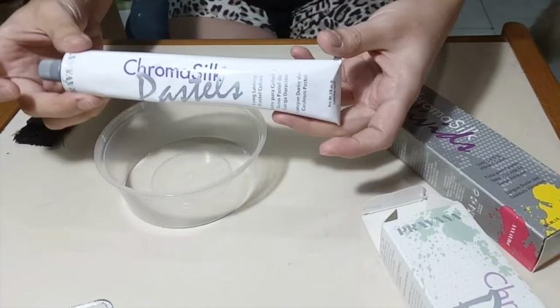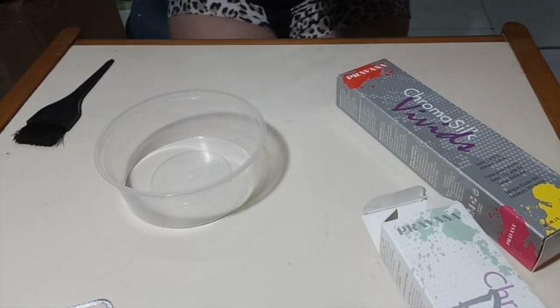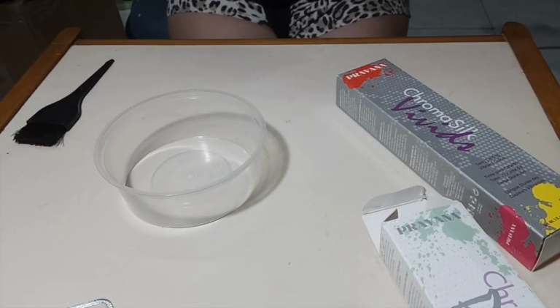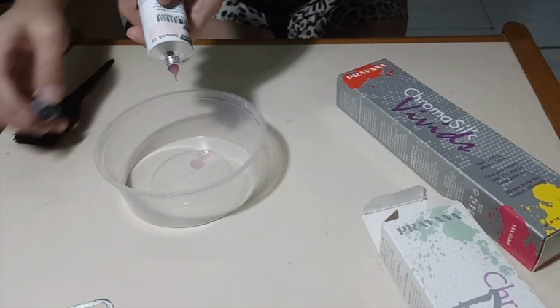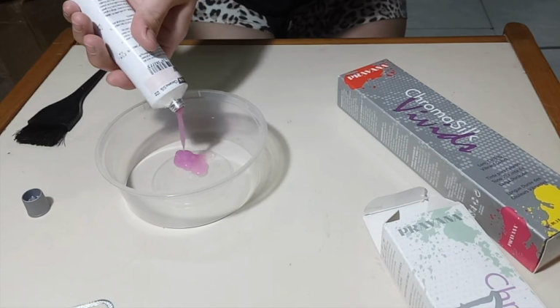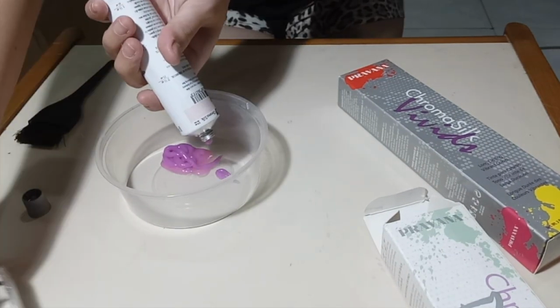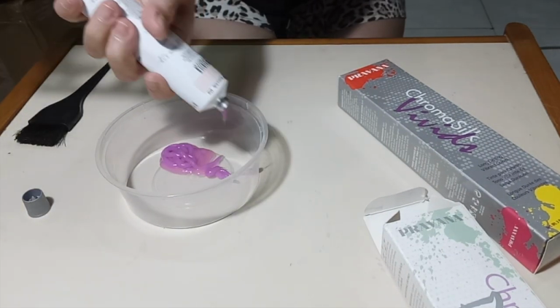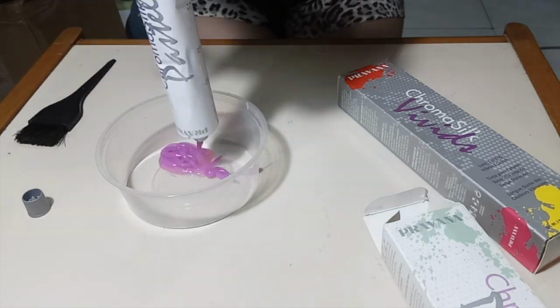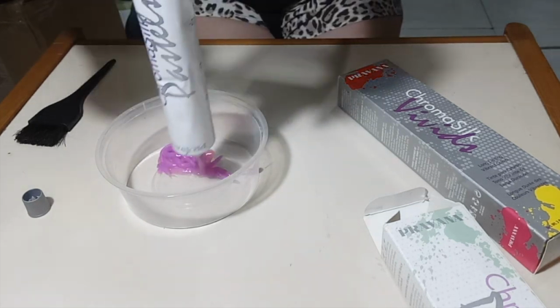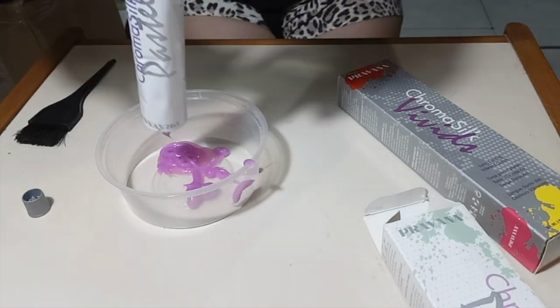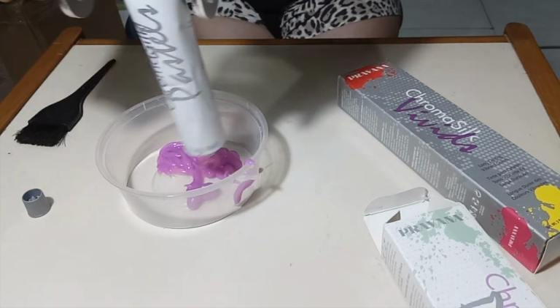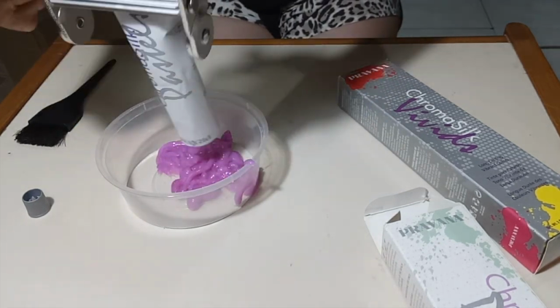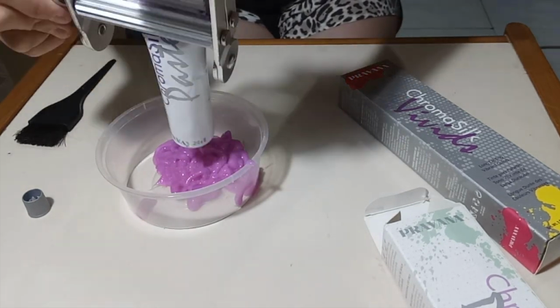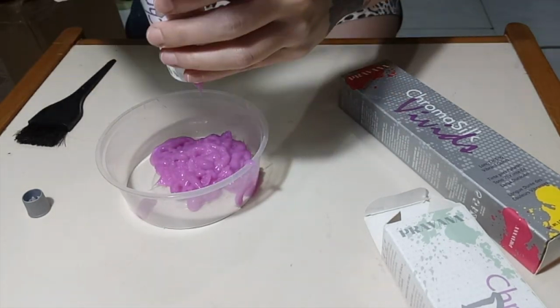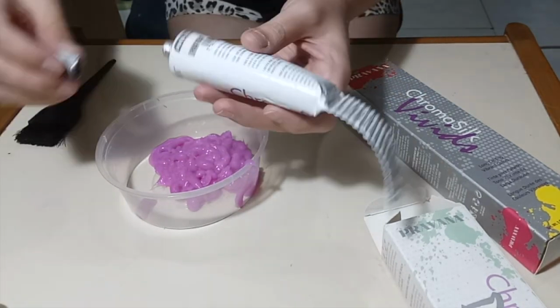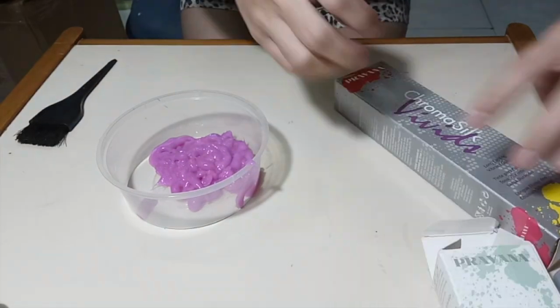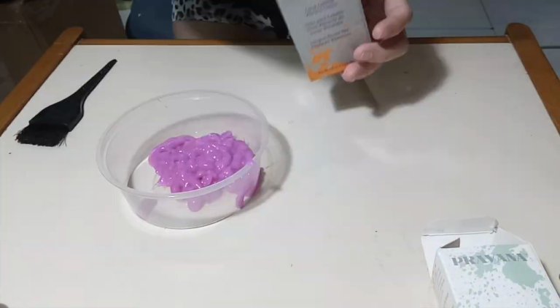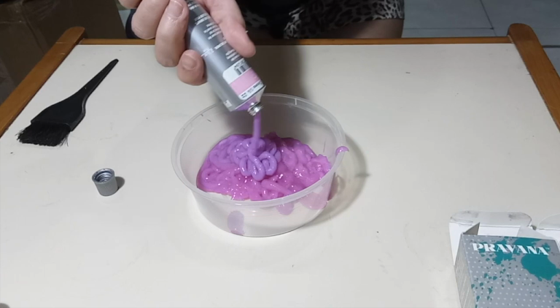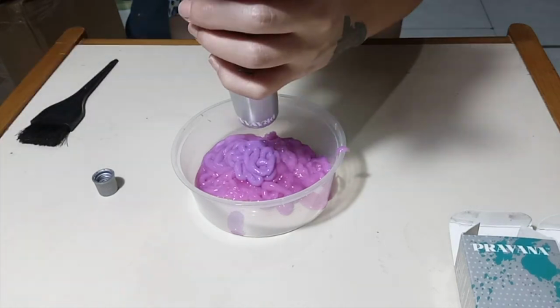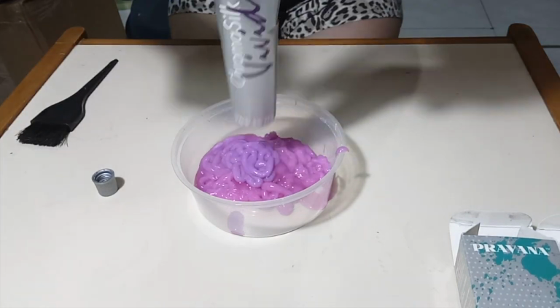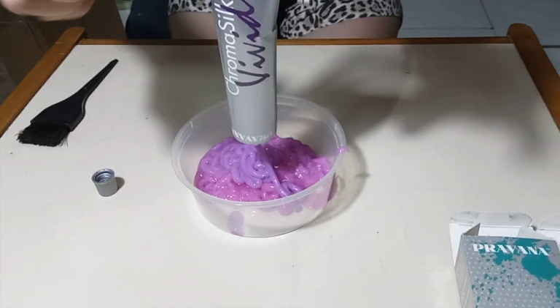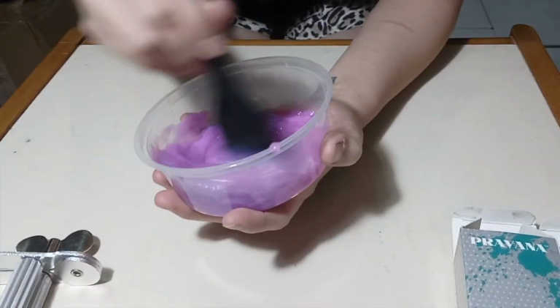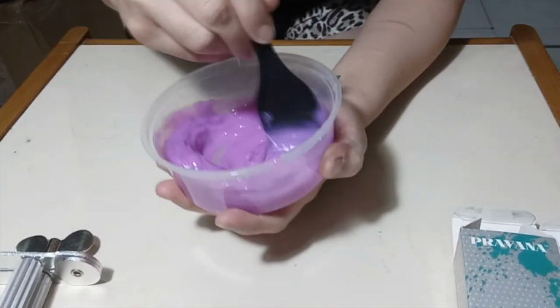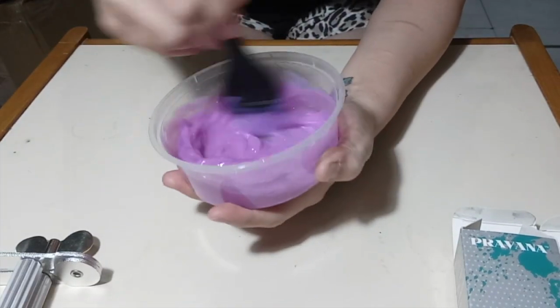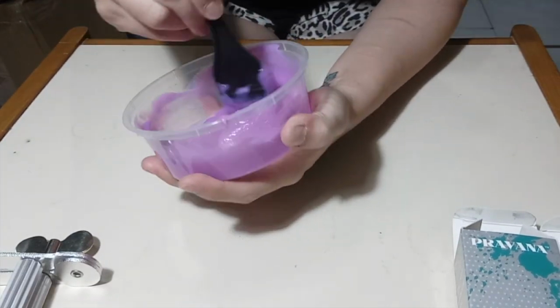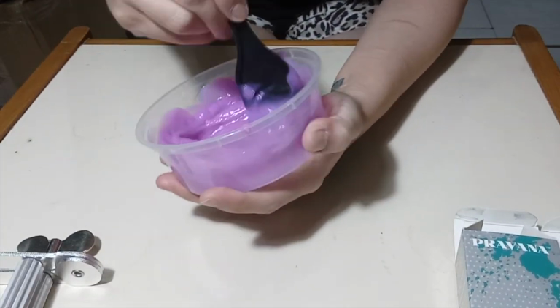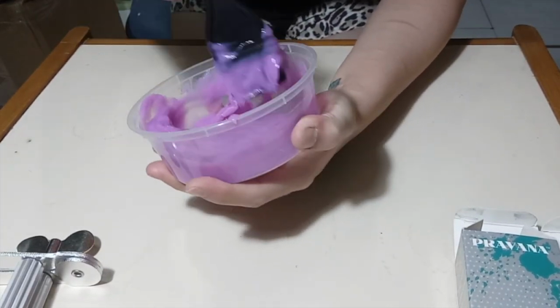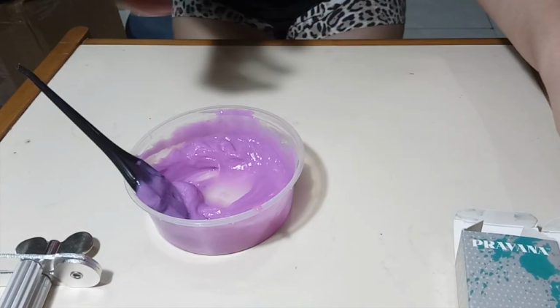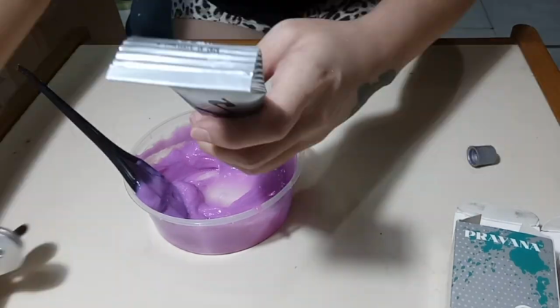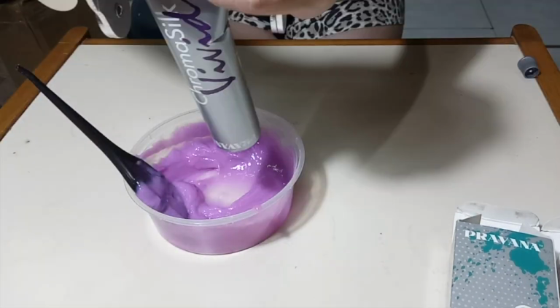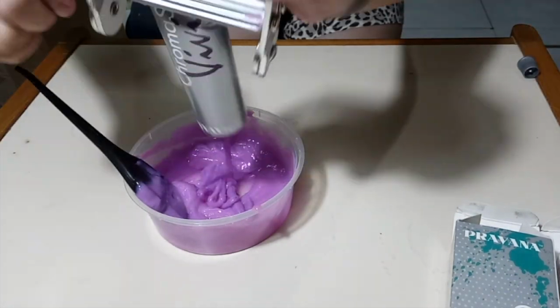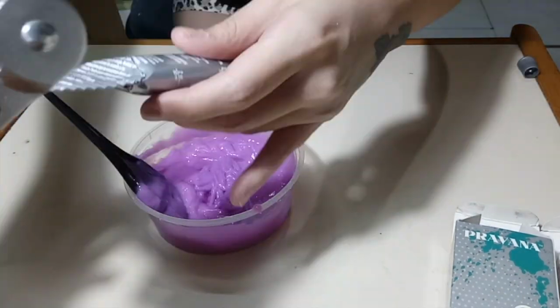For the pink hair, I mix Pravana Chromasilk Pastels in Pretty in Pink and Pravana Chromasilk Vivids Pink. I put both whole jars into the bowl and mixed them well. If you have shorter or thinner hair, the ratio is at least 50-50.